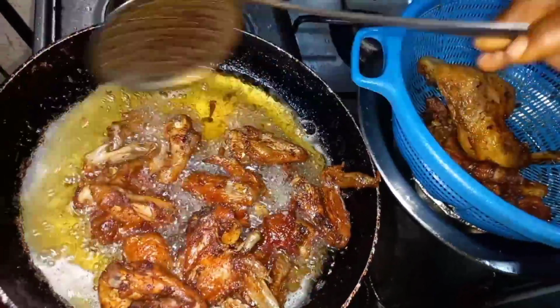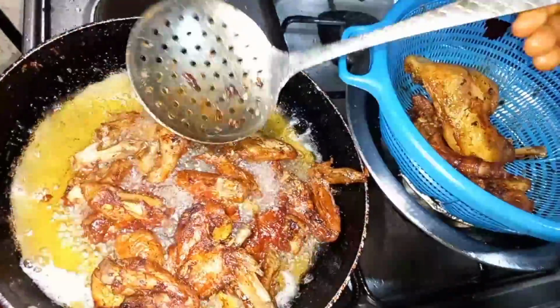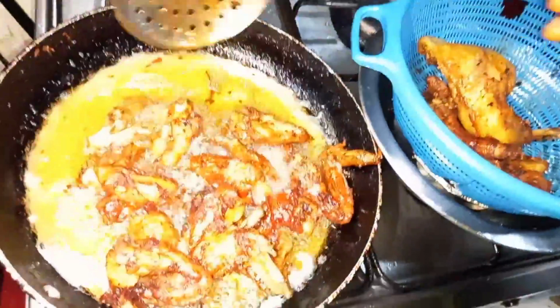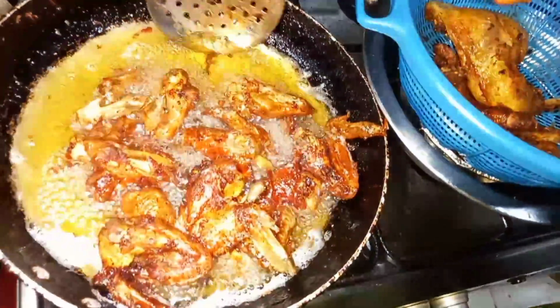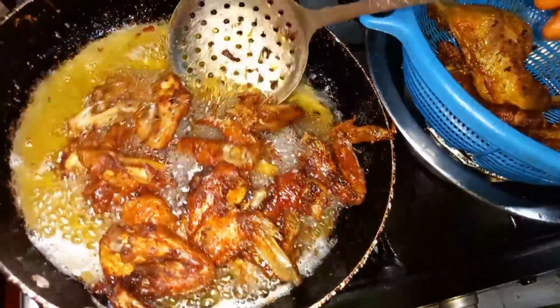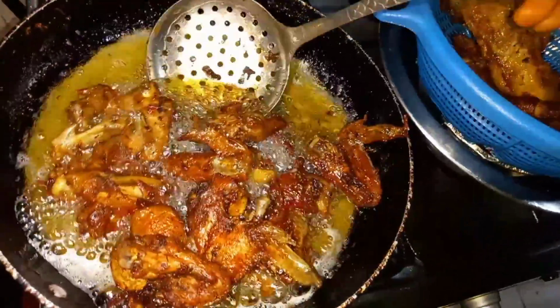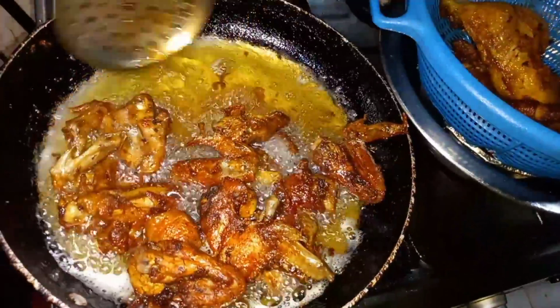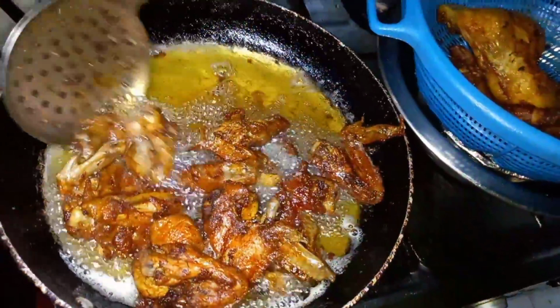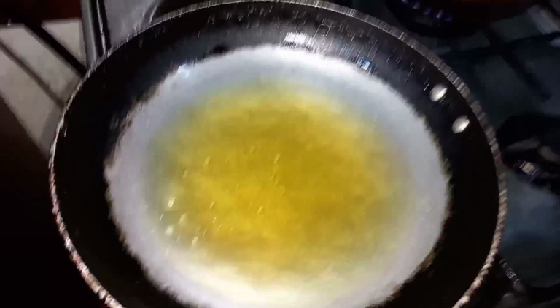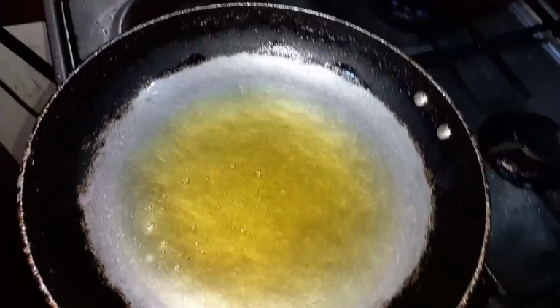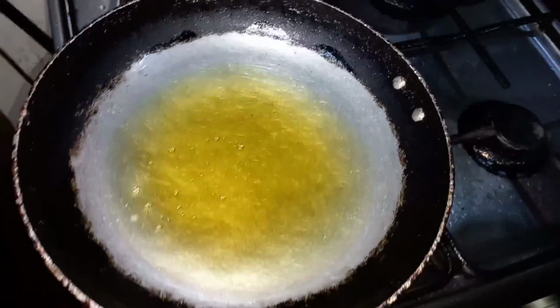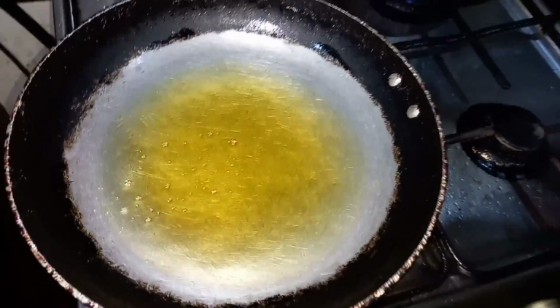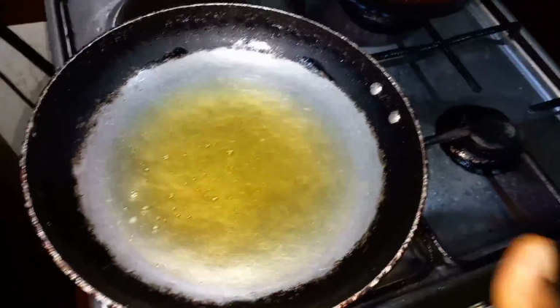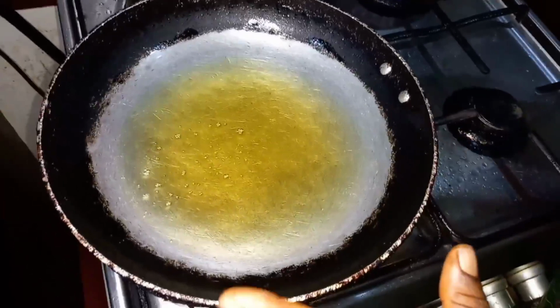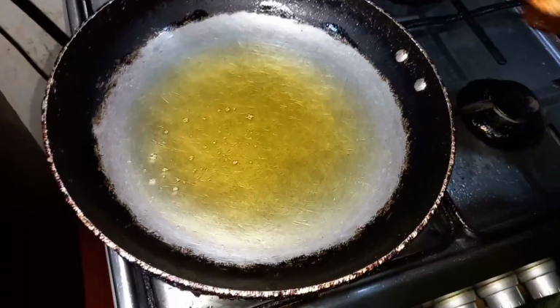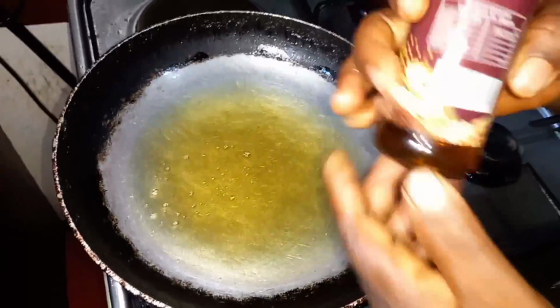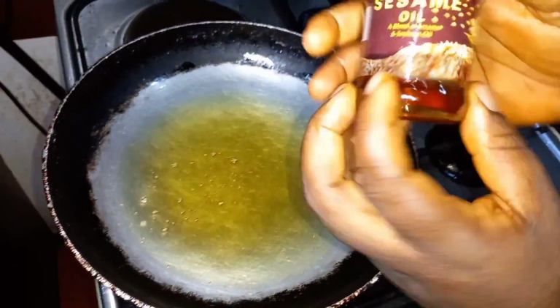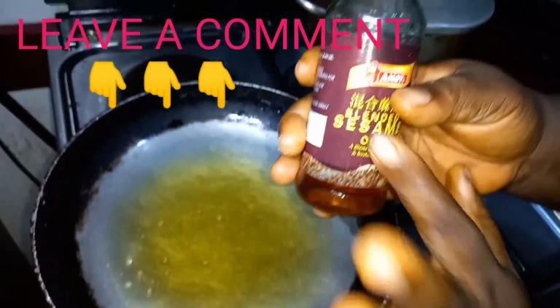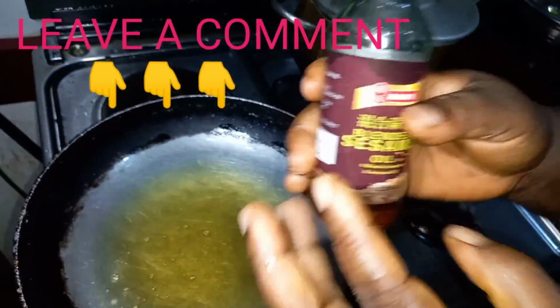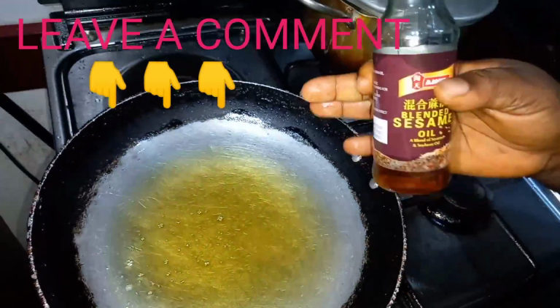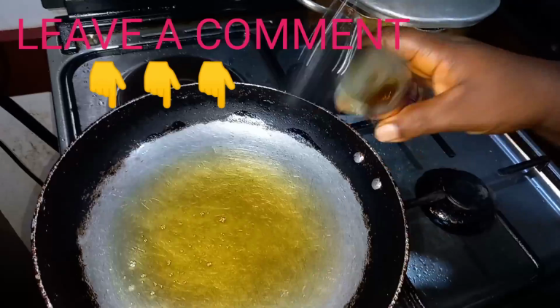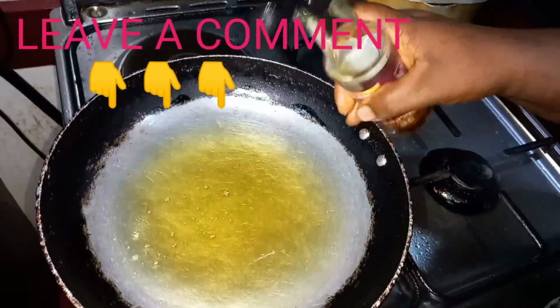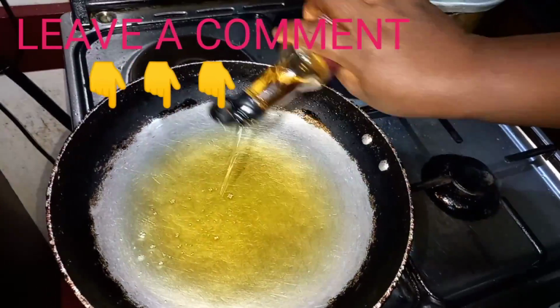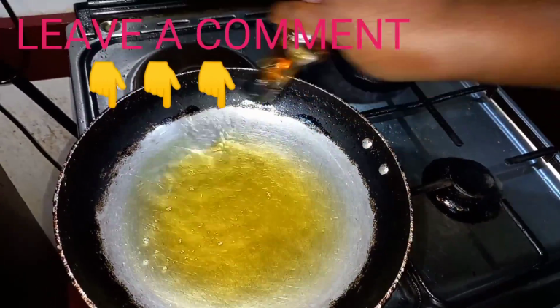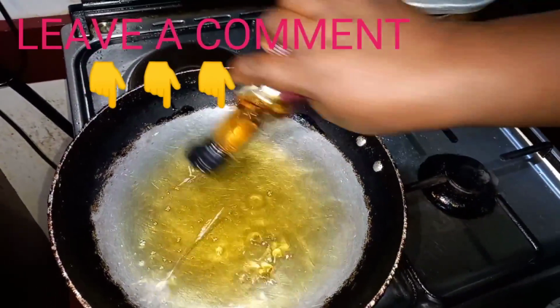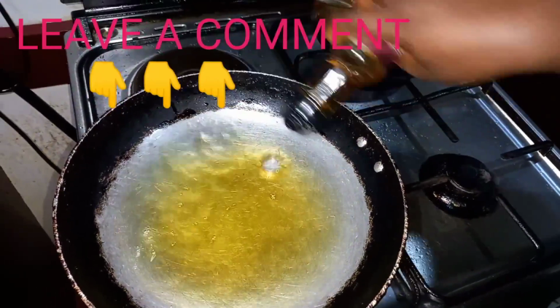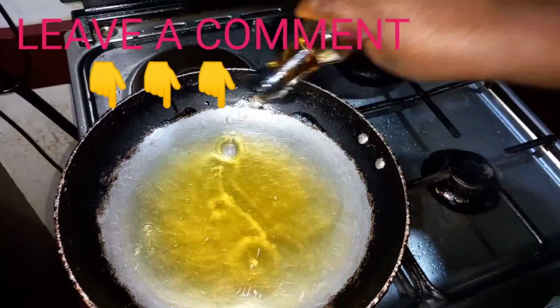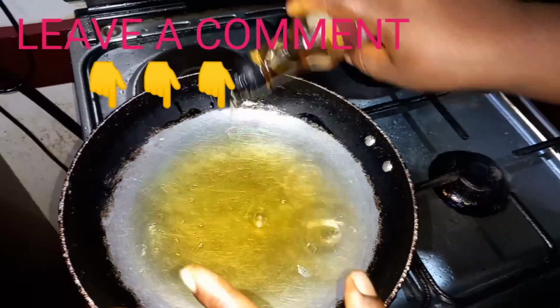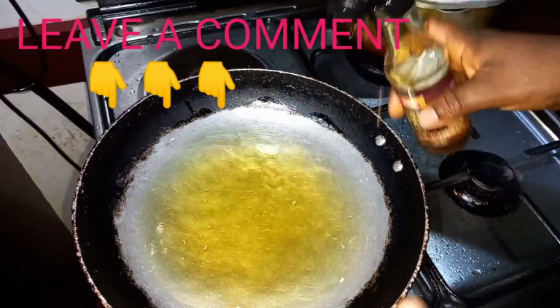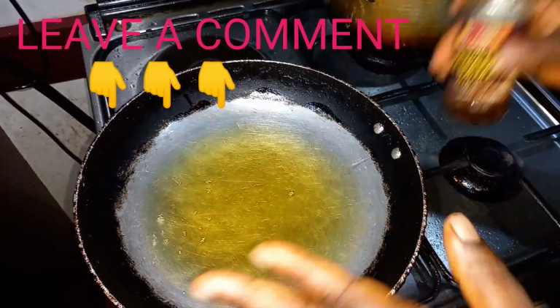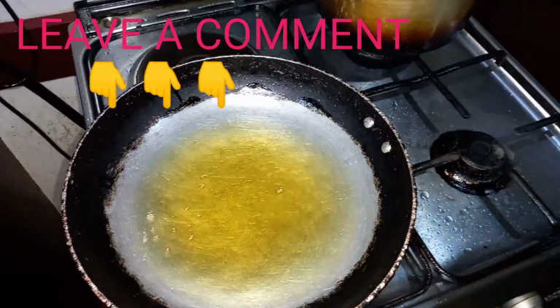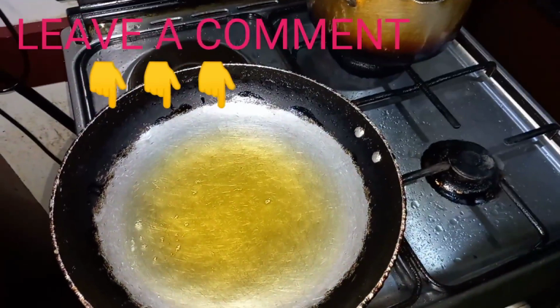So the oil is heated. I'm going to be adding a little sesame oil for the aroma — just a little, just to bring out the aroma. Now I'm making the pepper sauce.